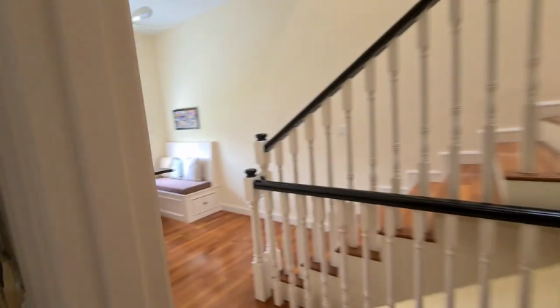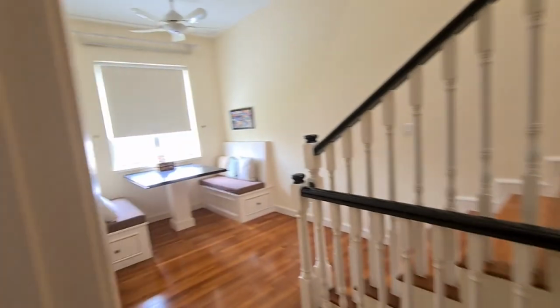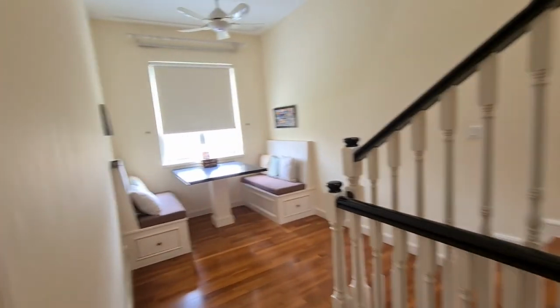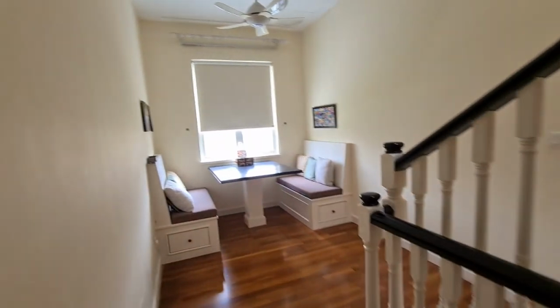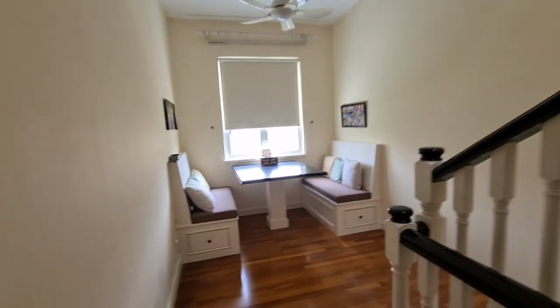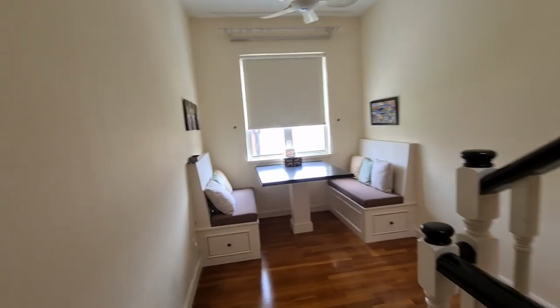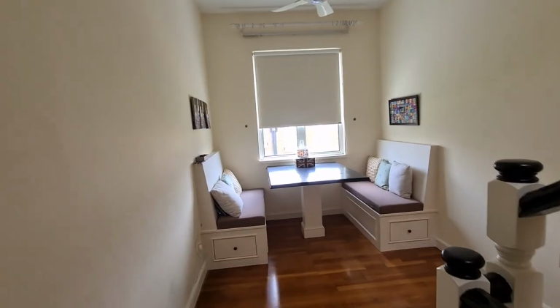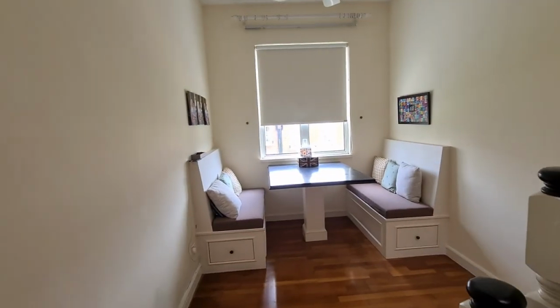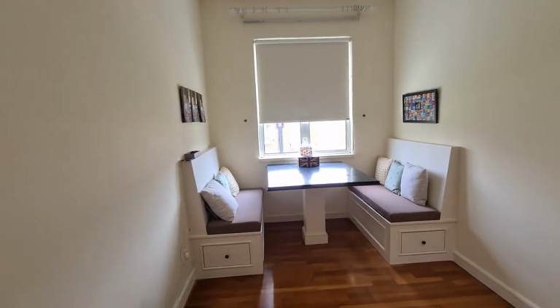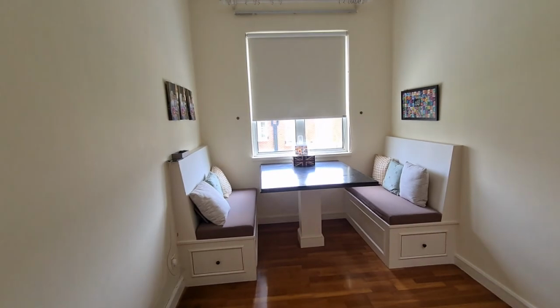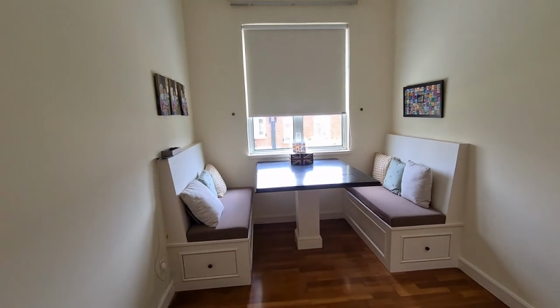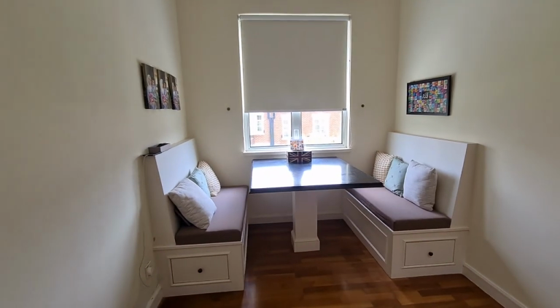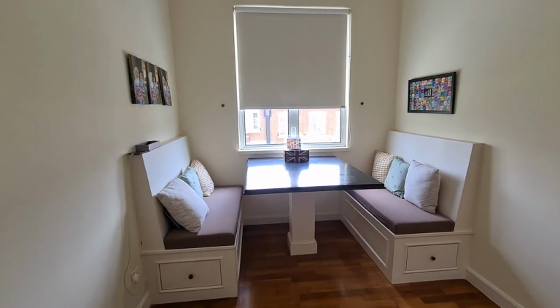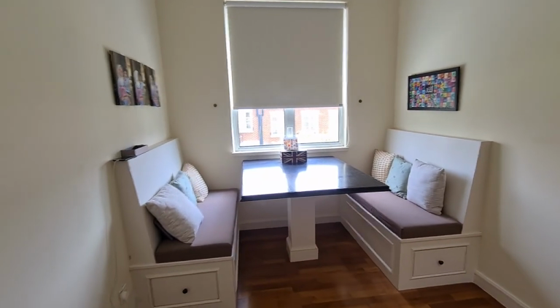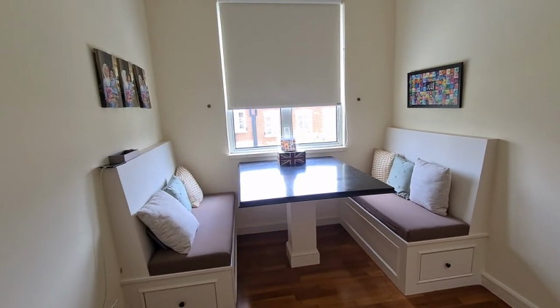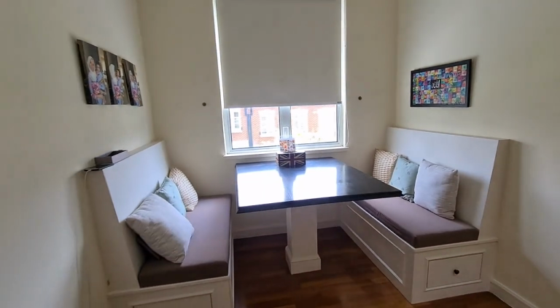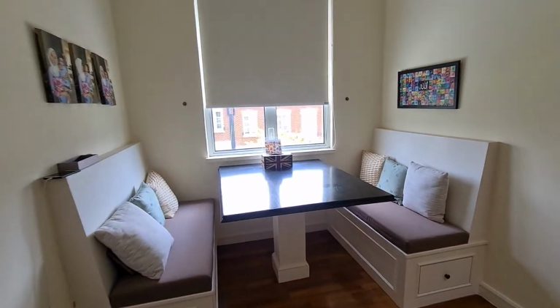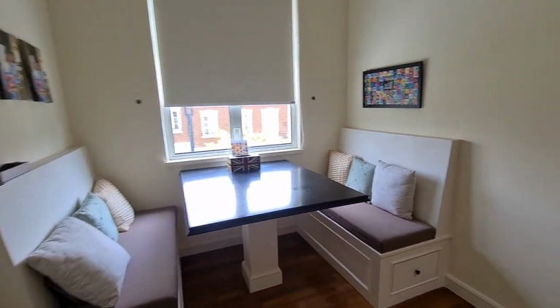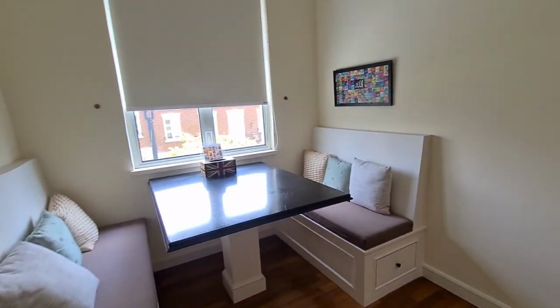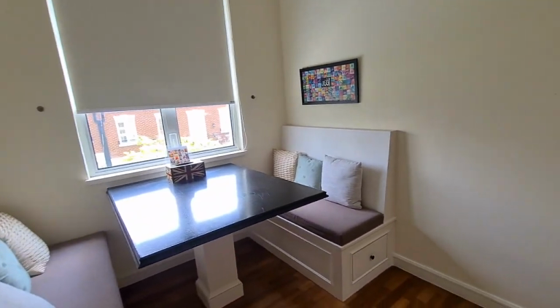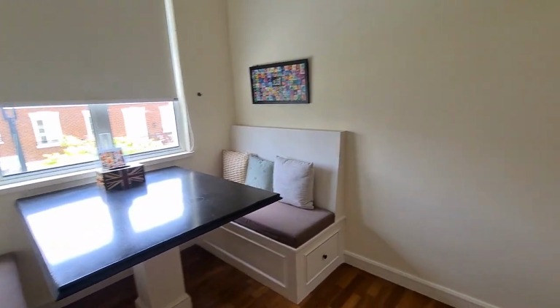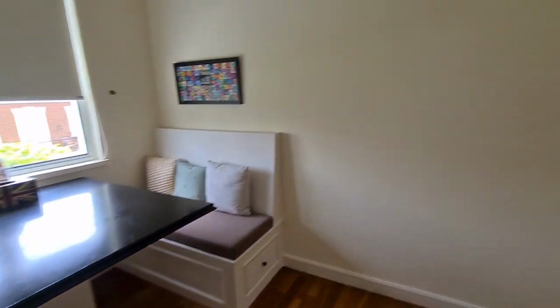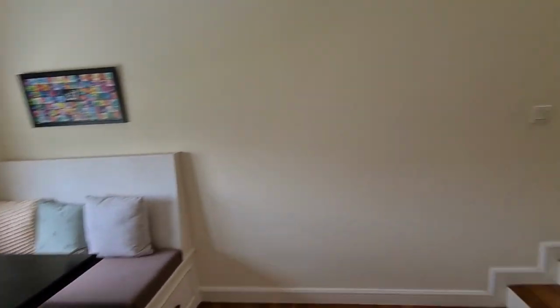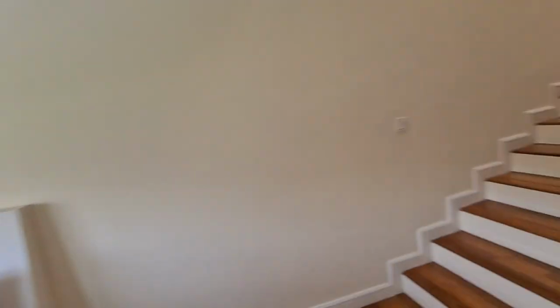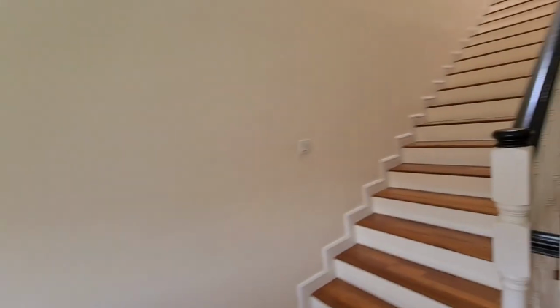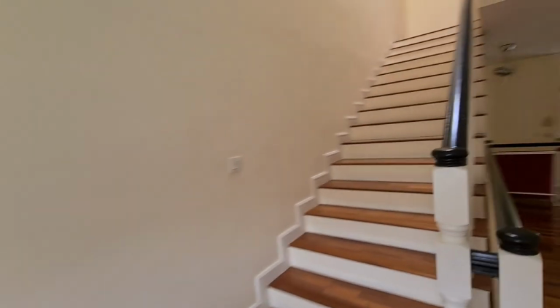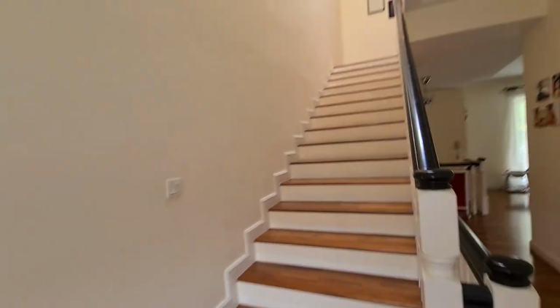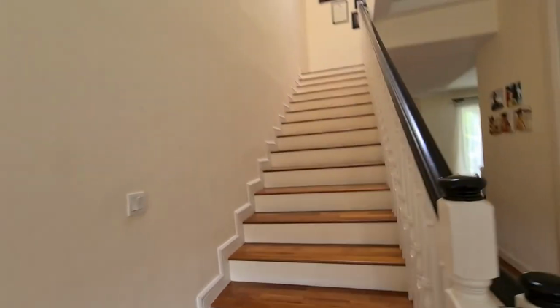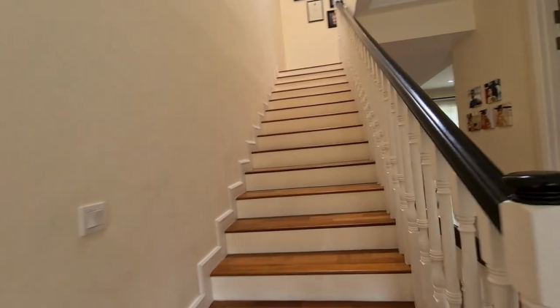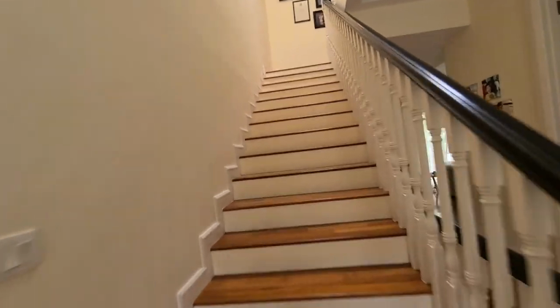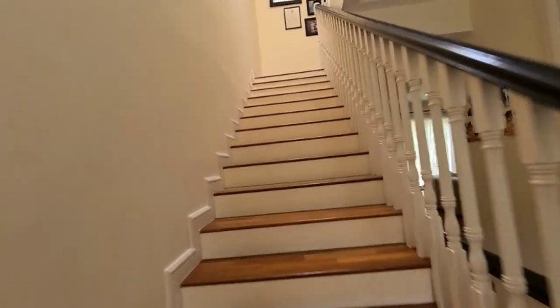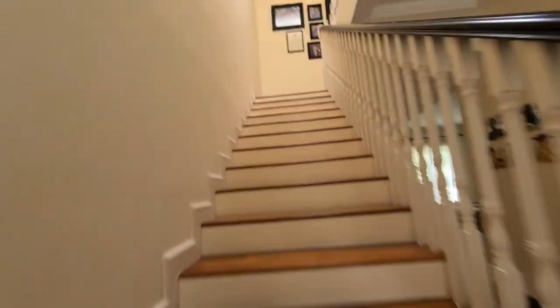This landing has been put to full use — kids can do their homework here. And we will go up to the third floor.